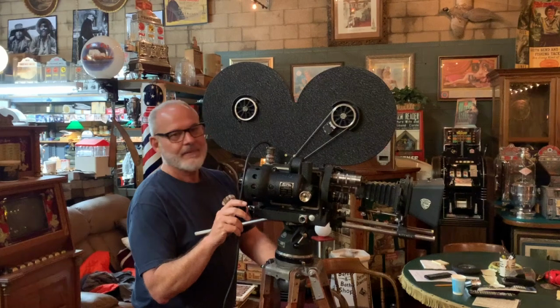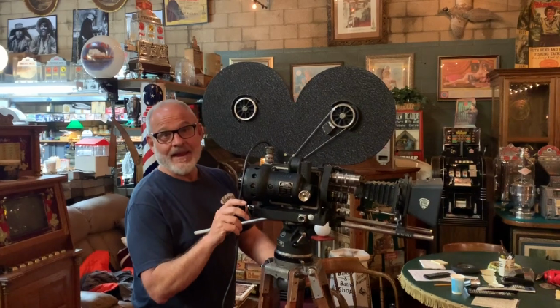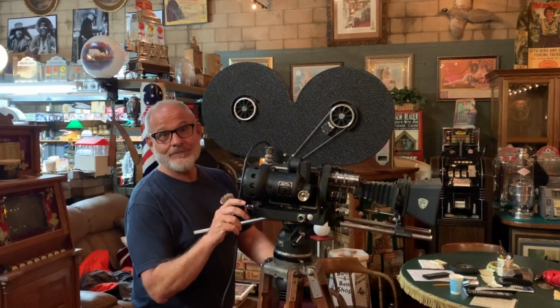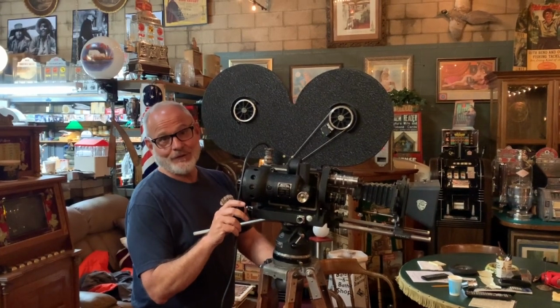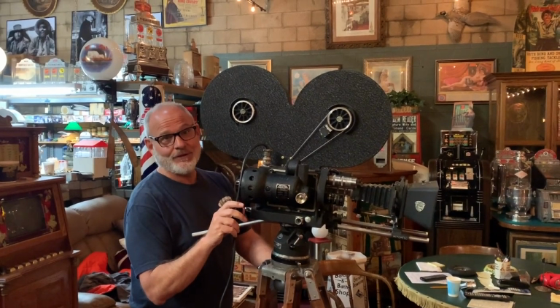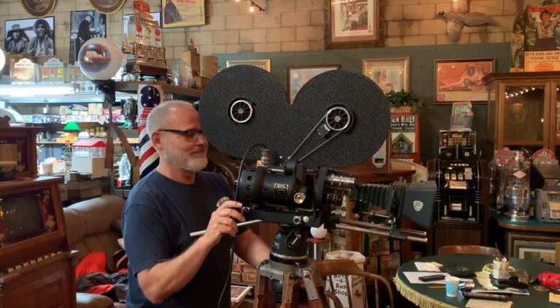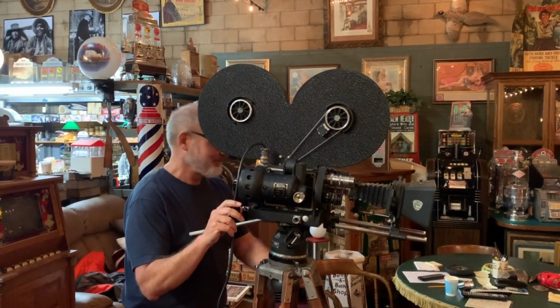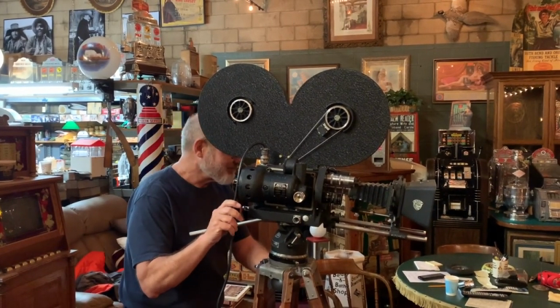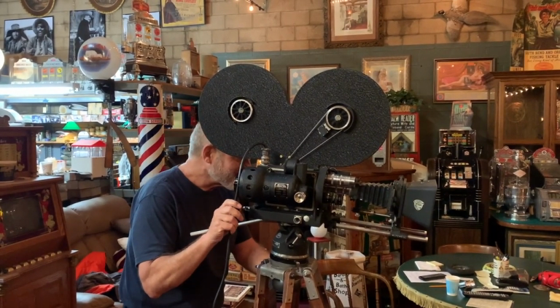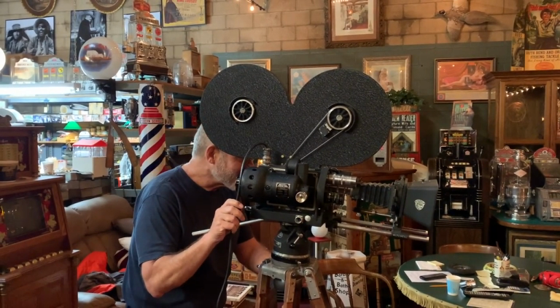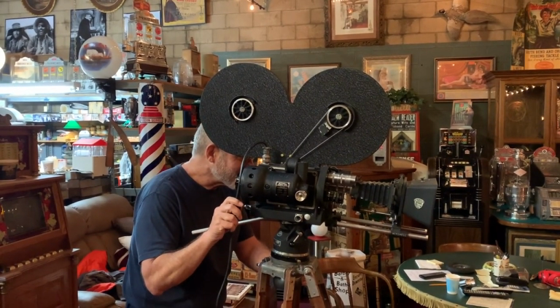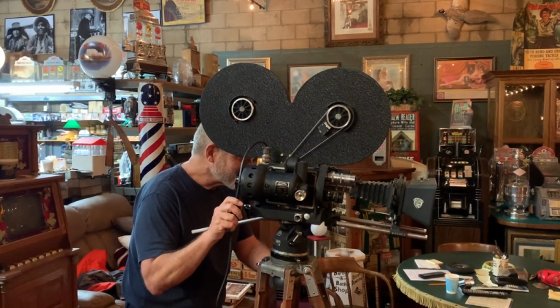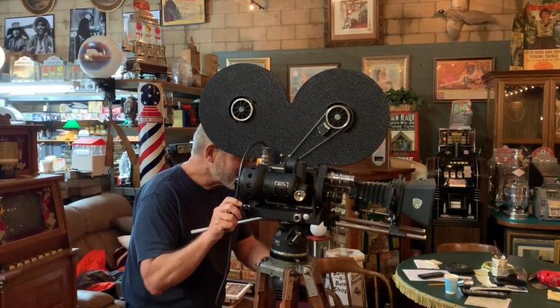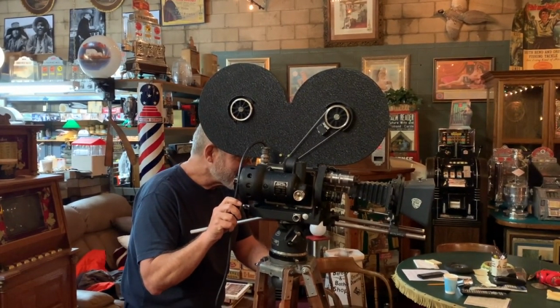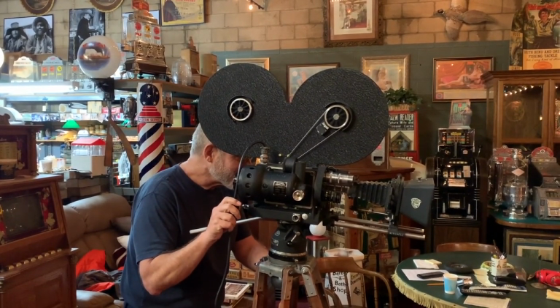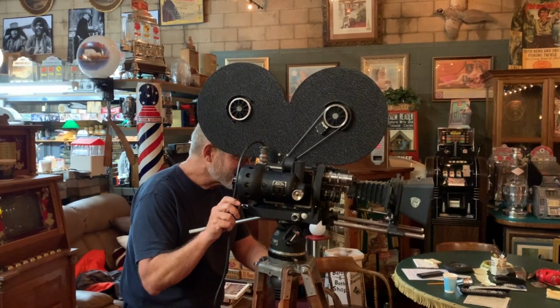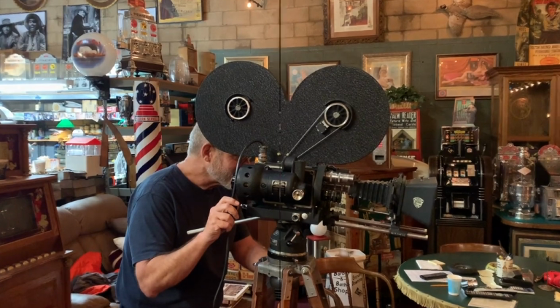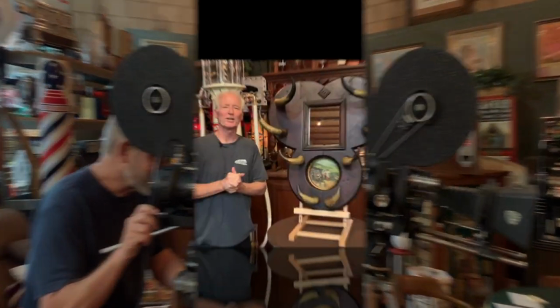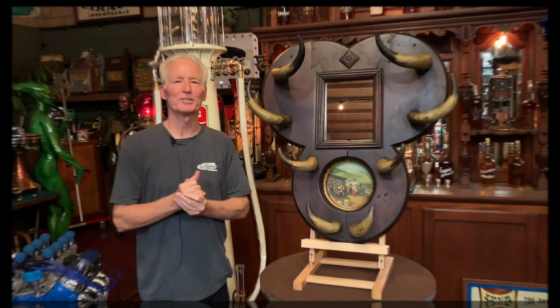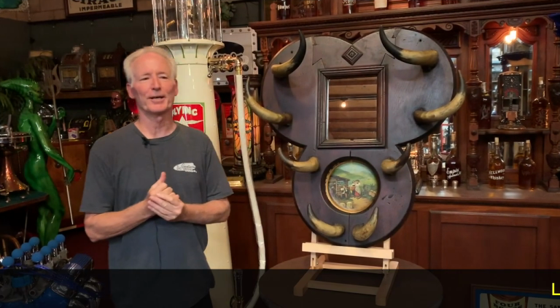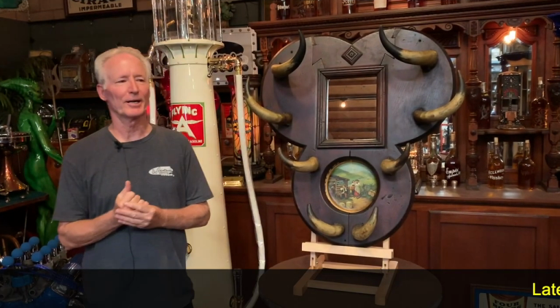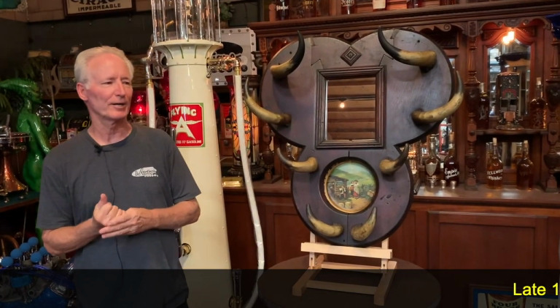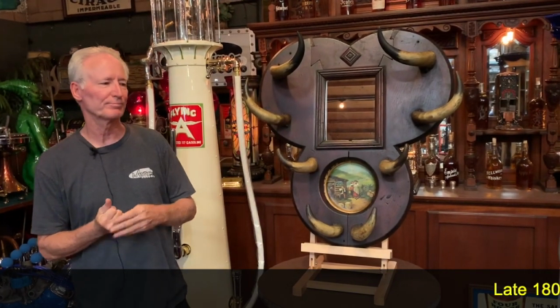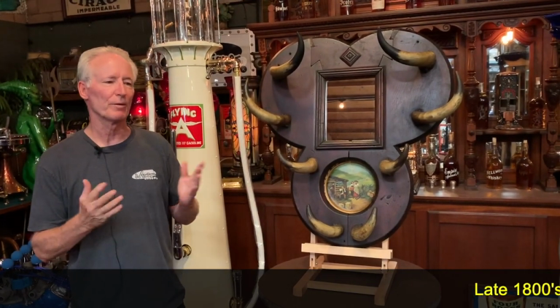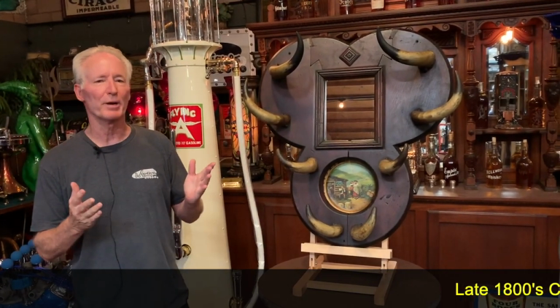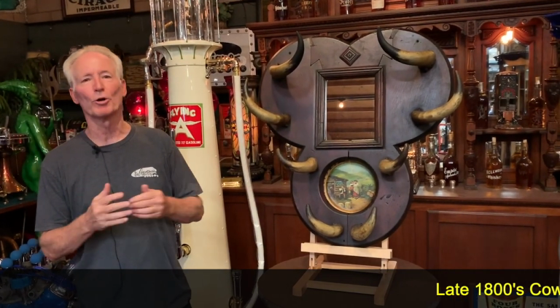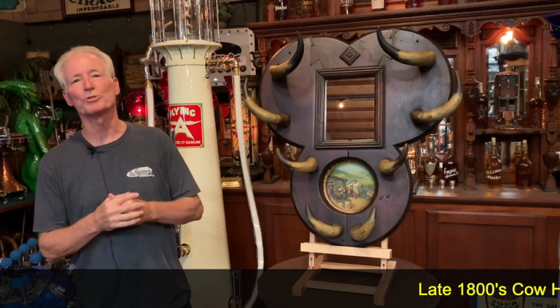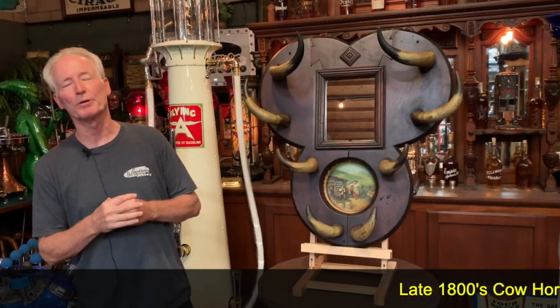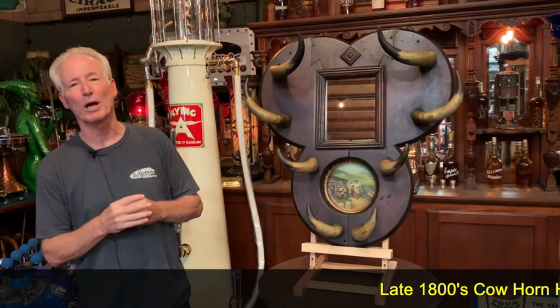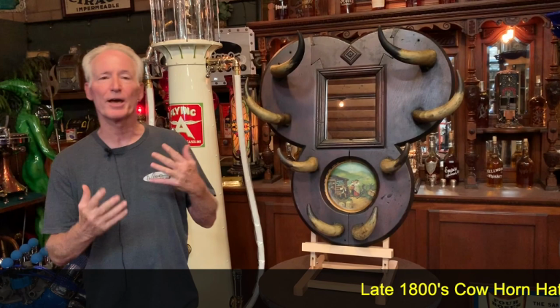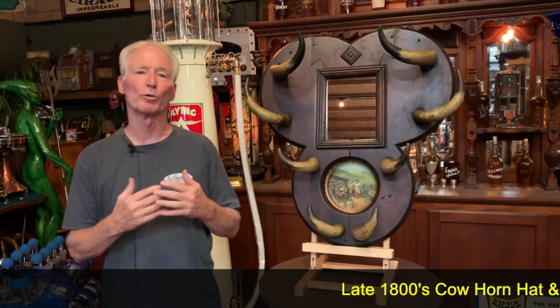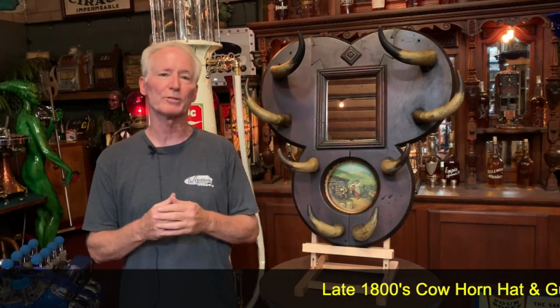Hey everyone, enjoy the show. How are you doing today? Some of you may know, most of you probably don't, I'm a fan of the Old West.